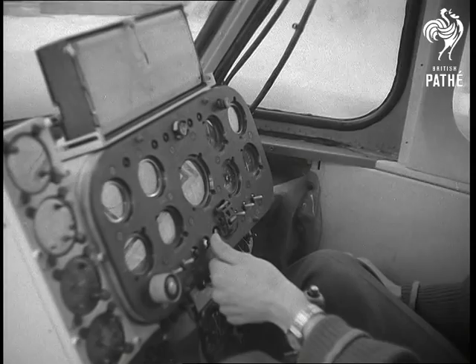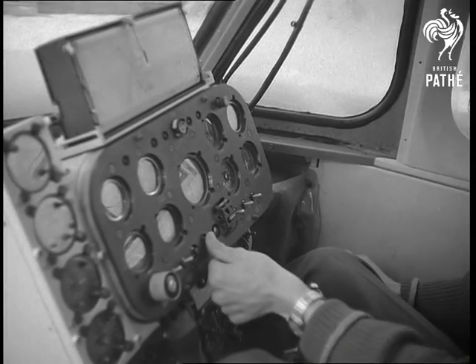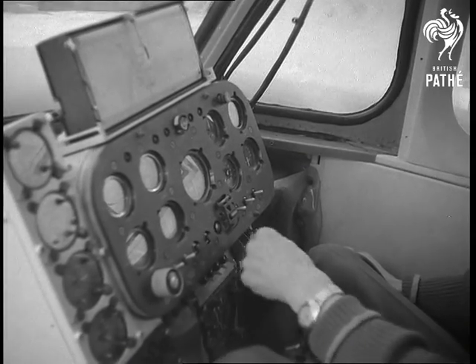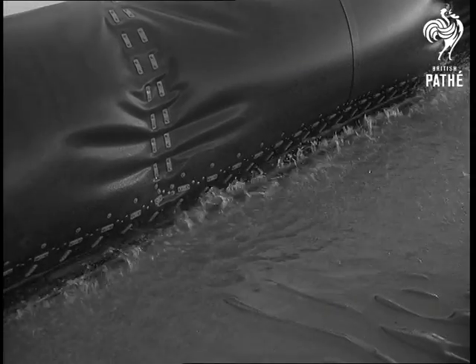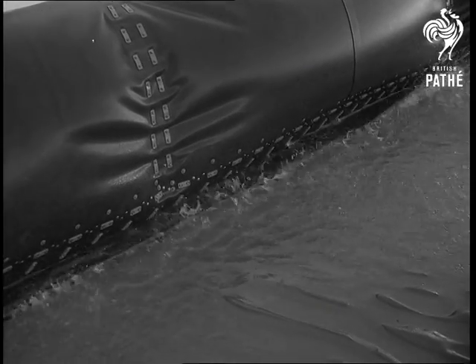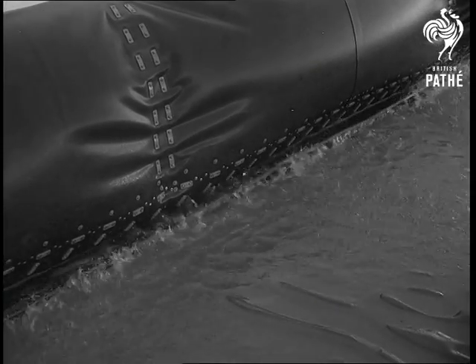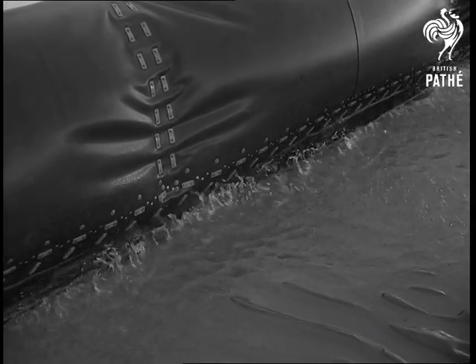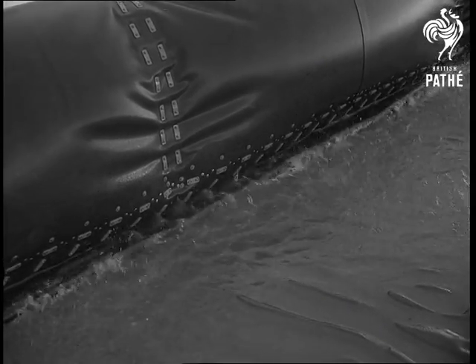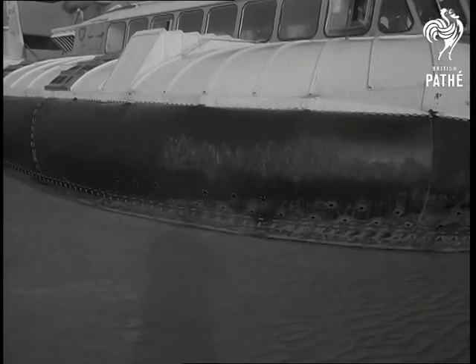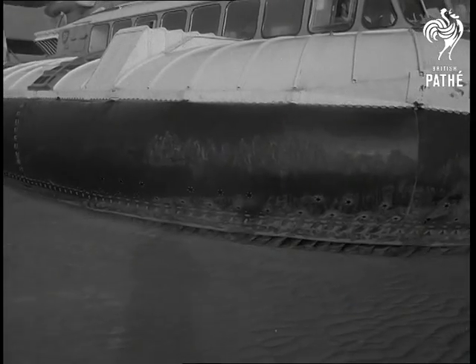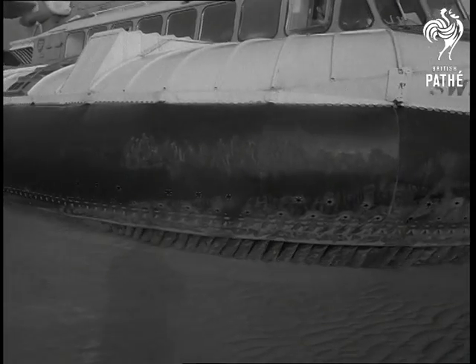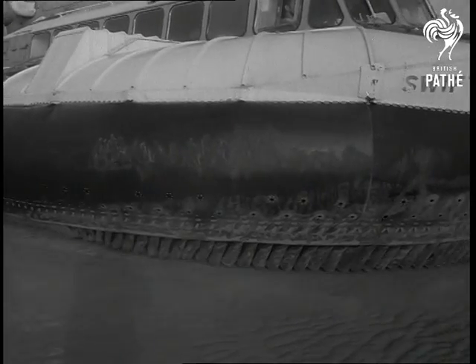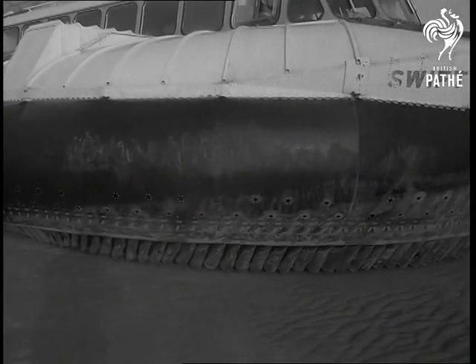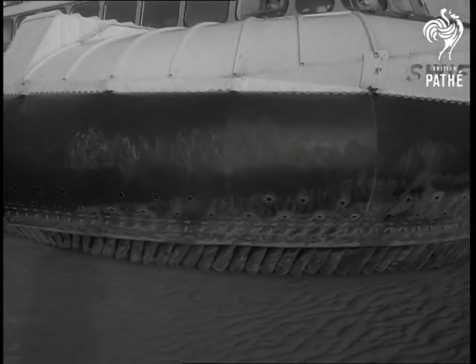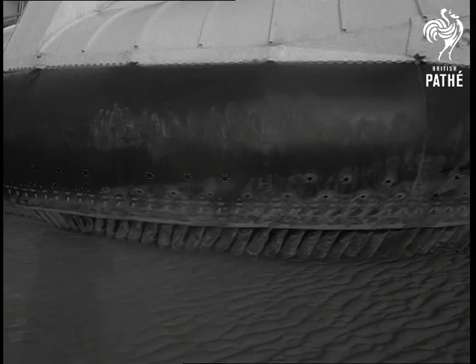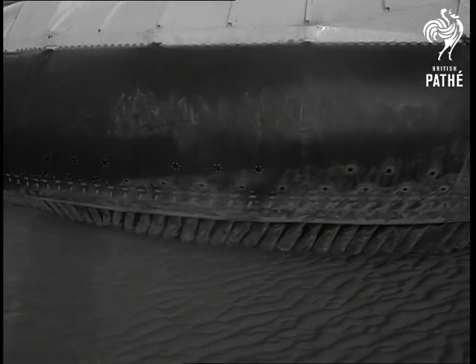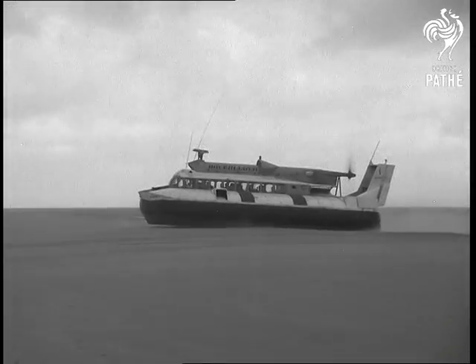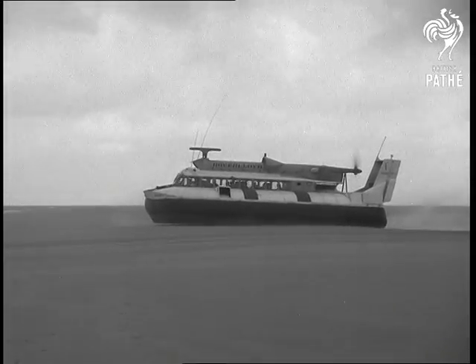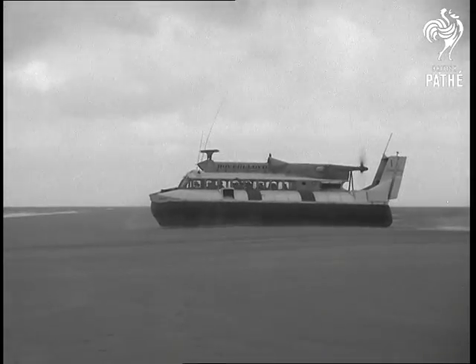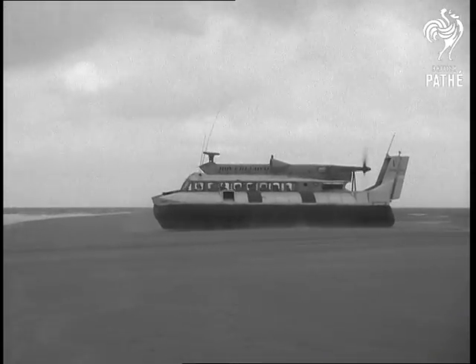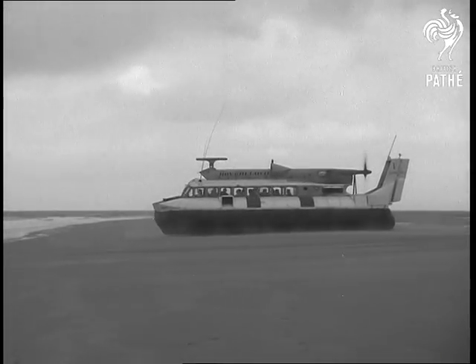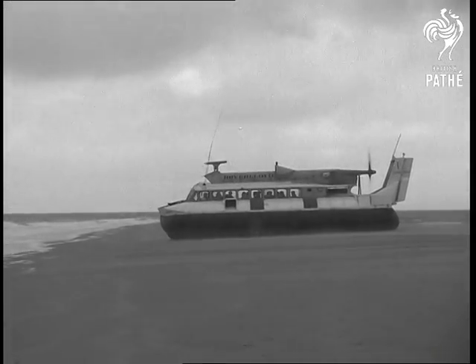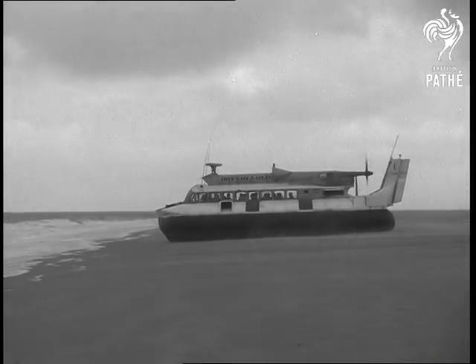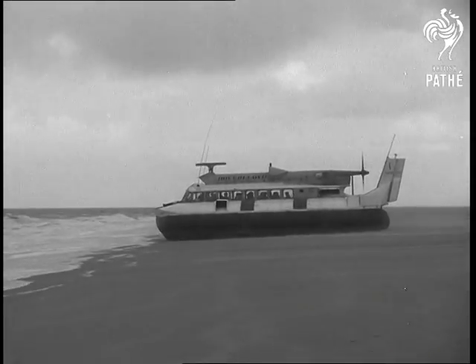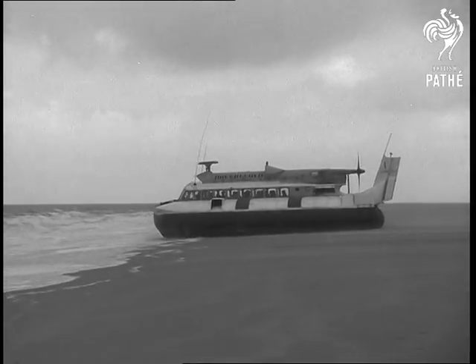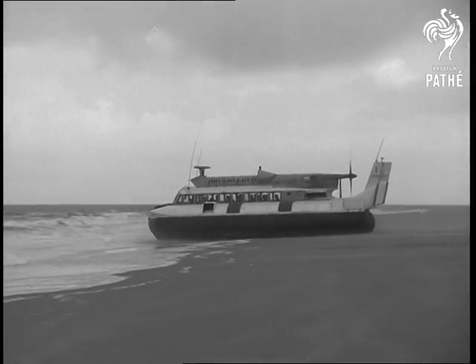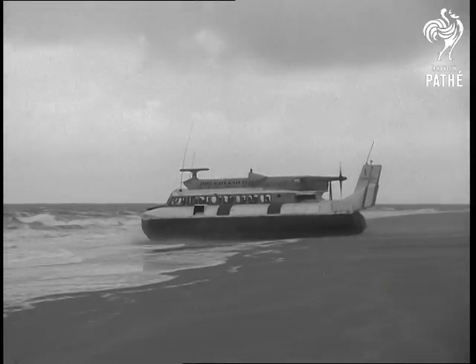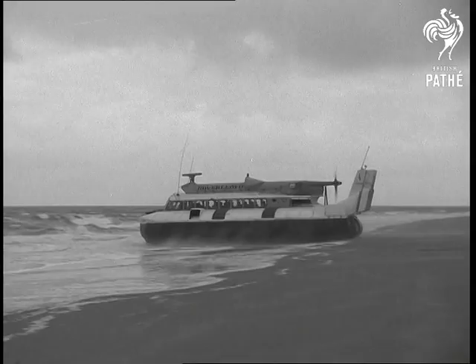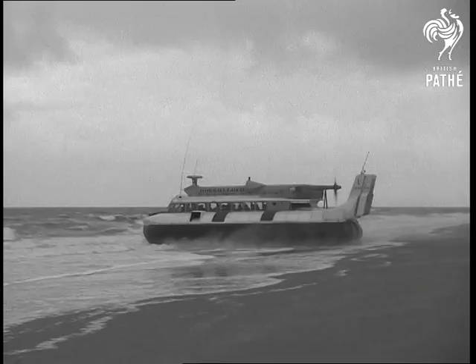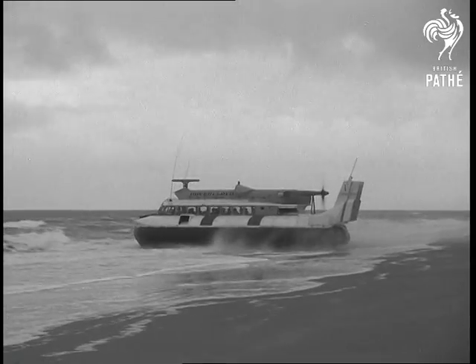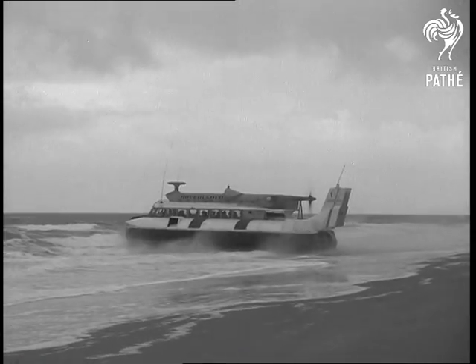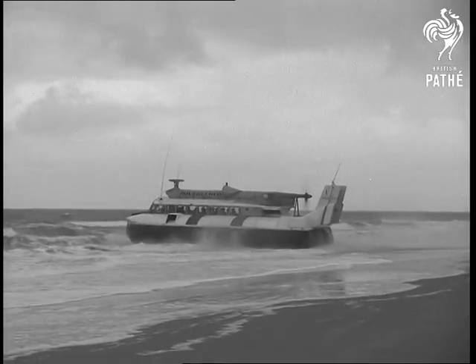The exercise demonstrated, without going too far from base, that hovercraft make light of surfaces nothing else can tackle. Water, swamp, shifting sands — these British-invented wondercraft conquer them all.